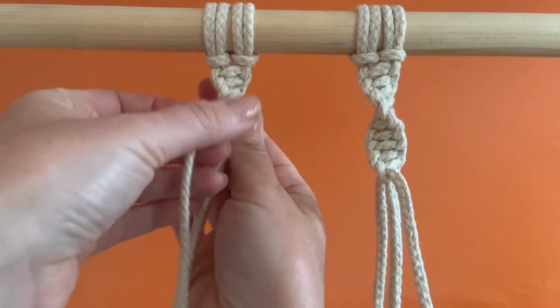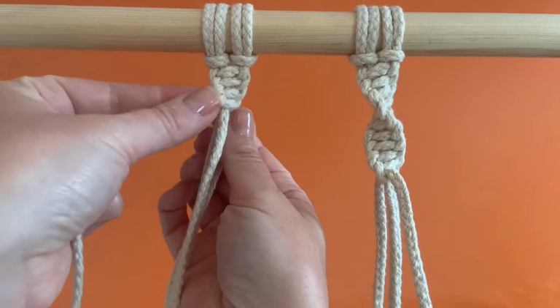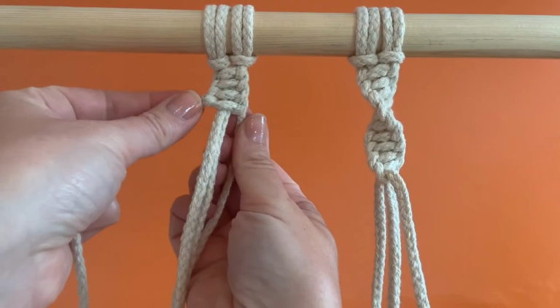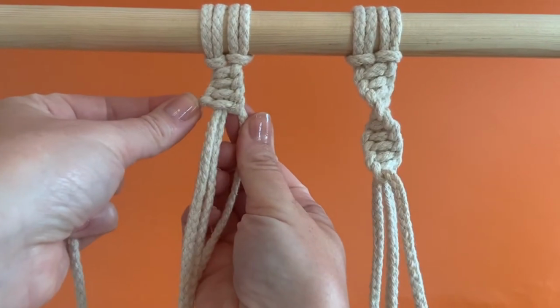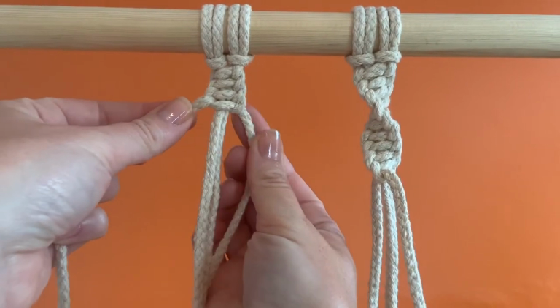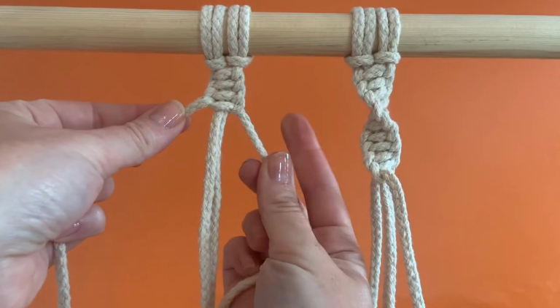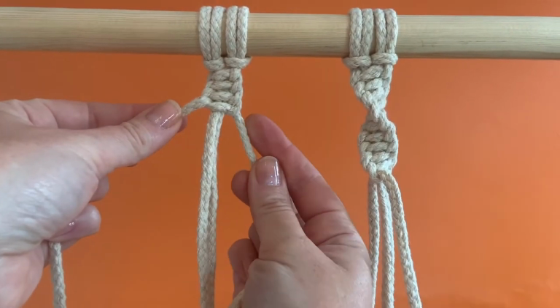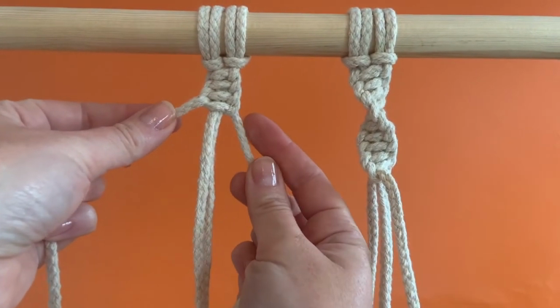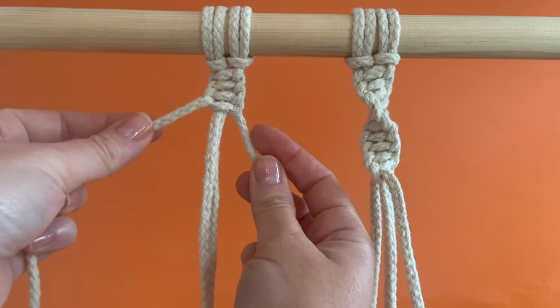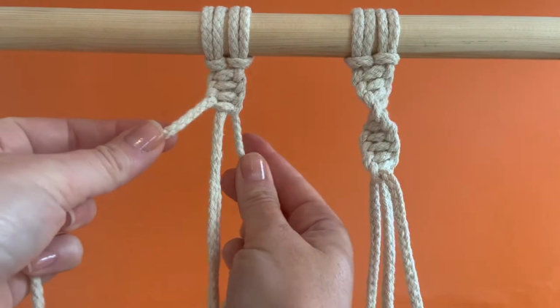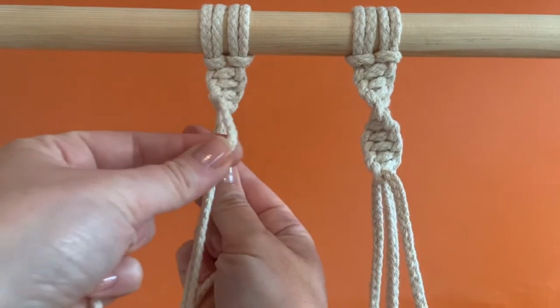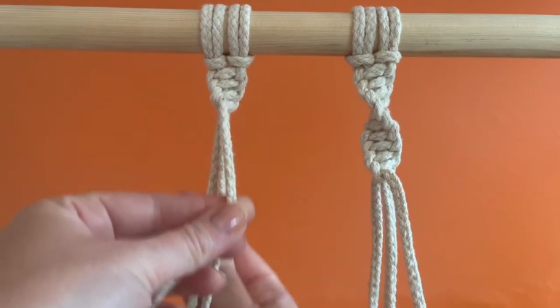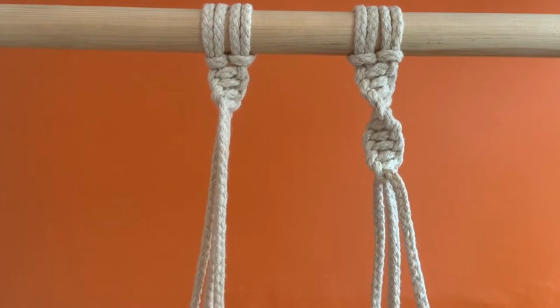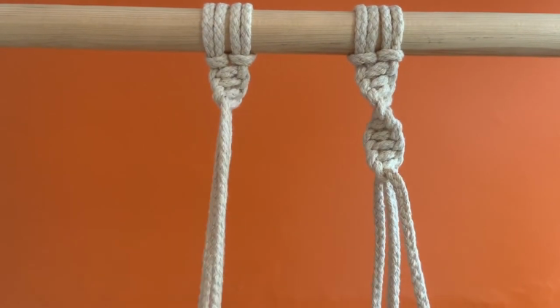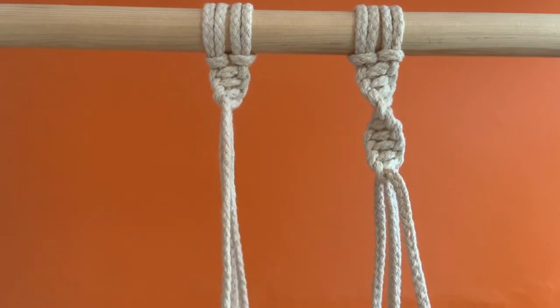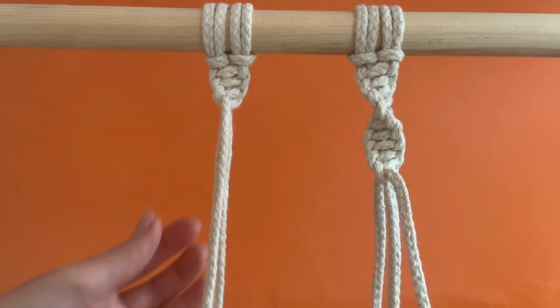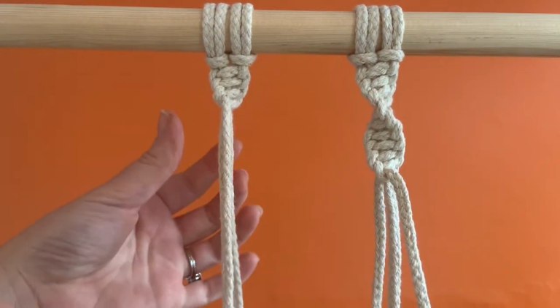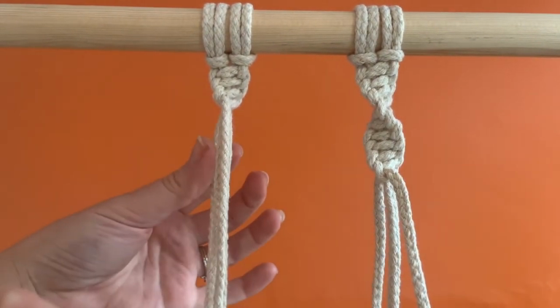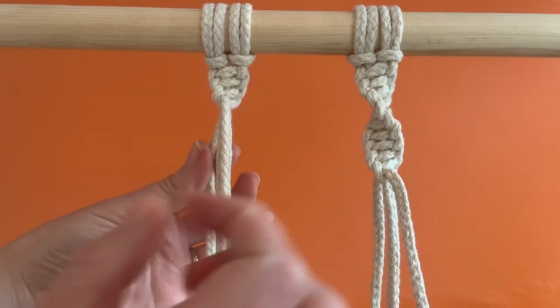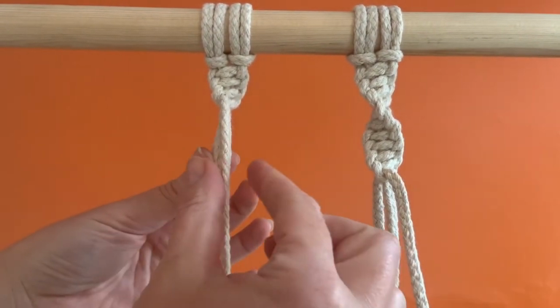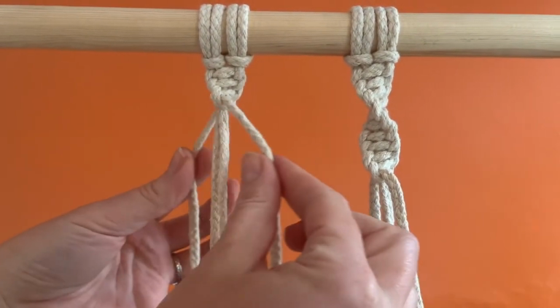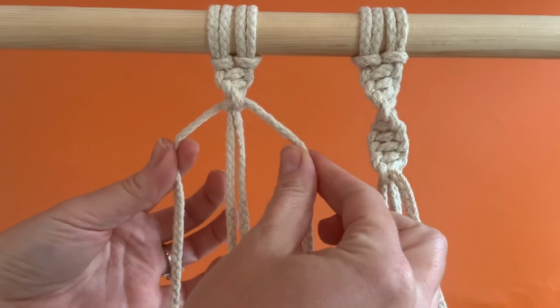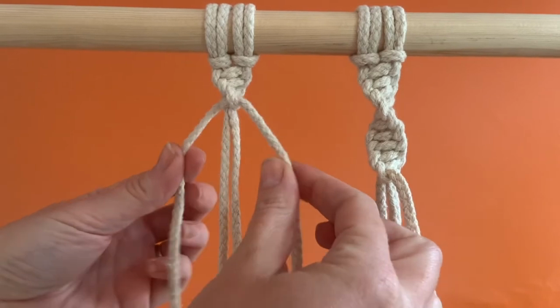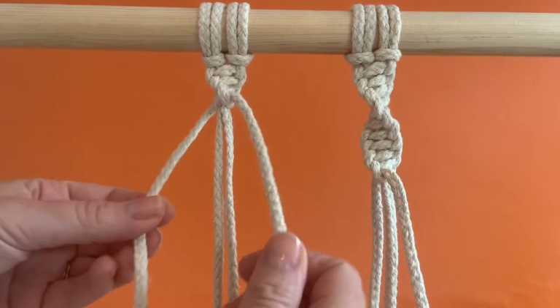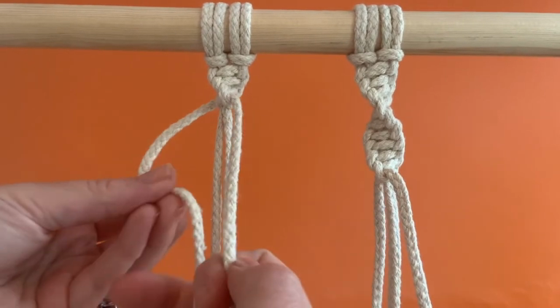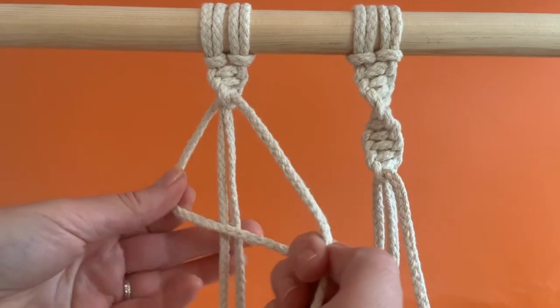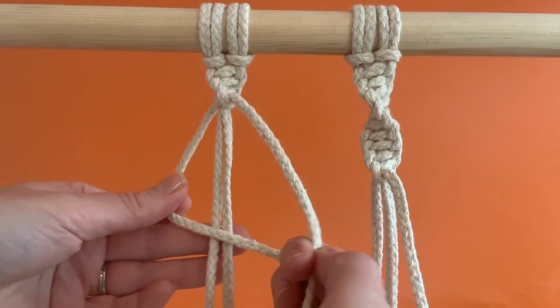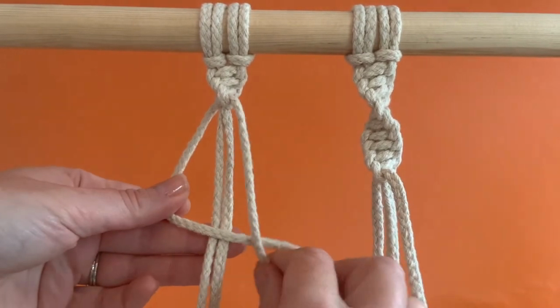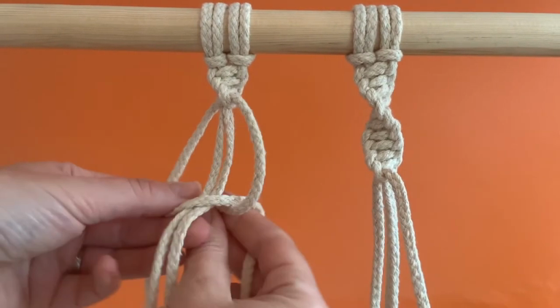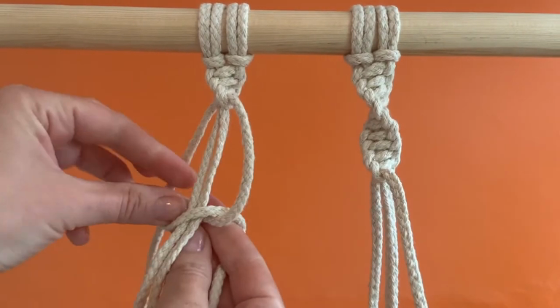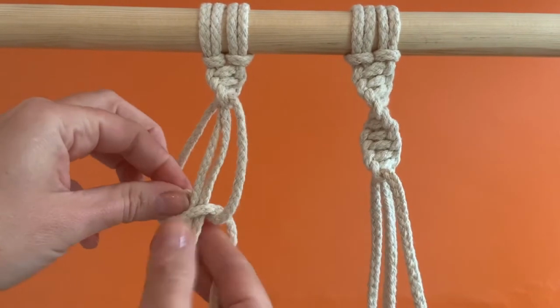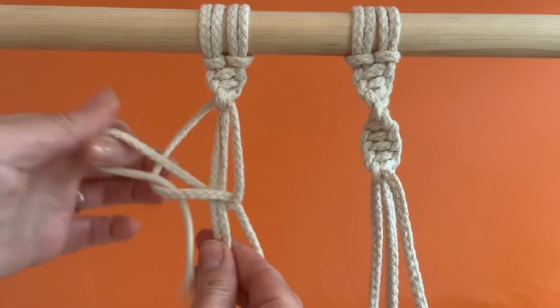As the spiral starts to twist away from you, you'll find that the strand that was on your right naturally wants to come around to the left. You can let it do this — just let what was the right-hand strand become your left strand and continue as before.